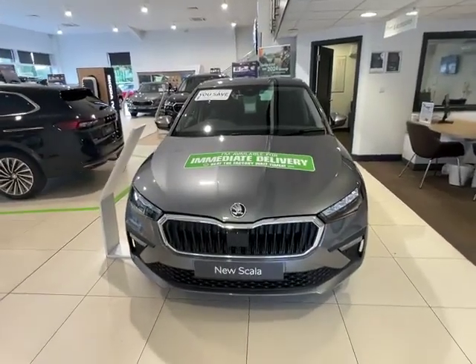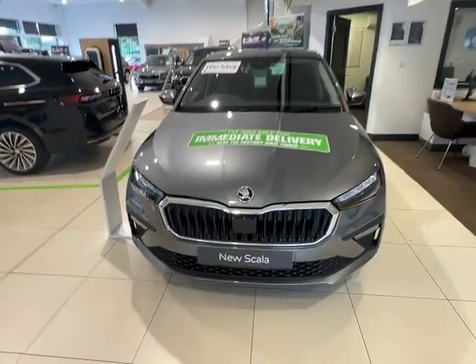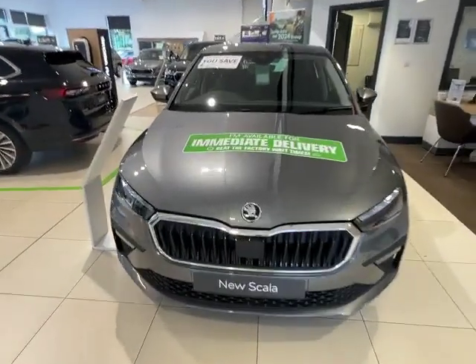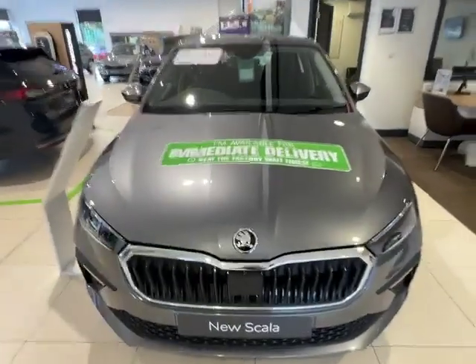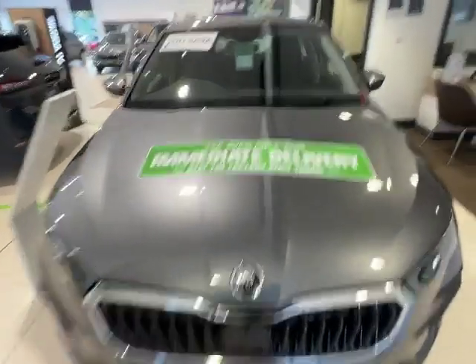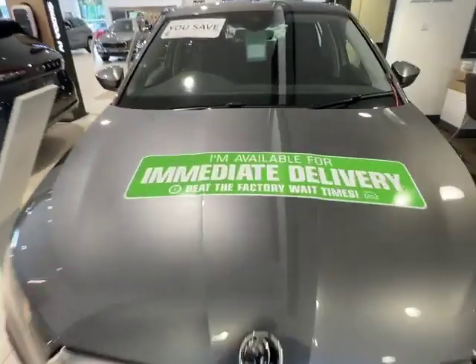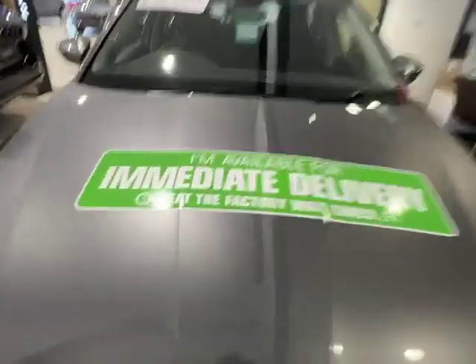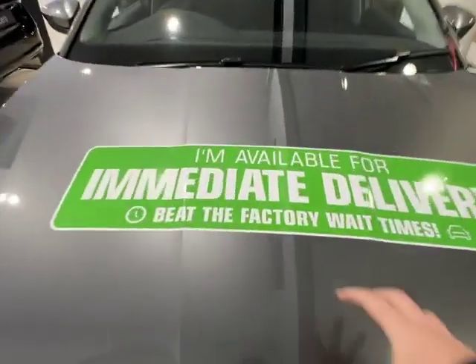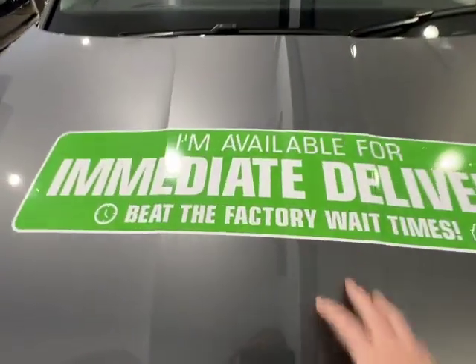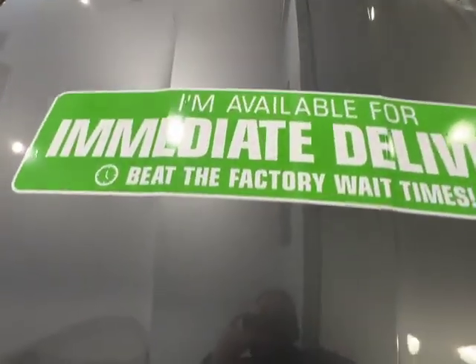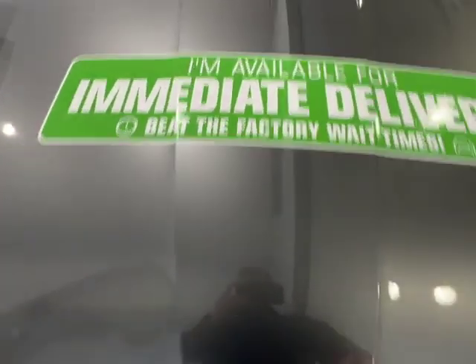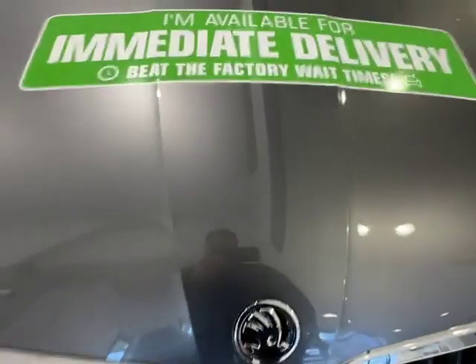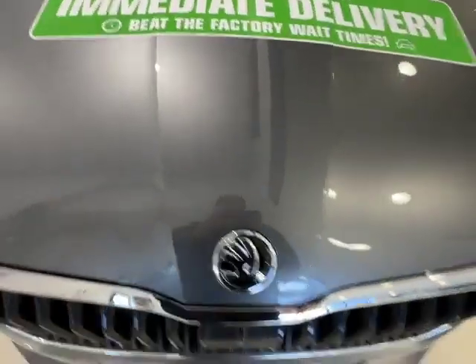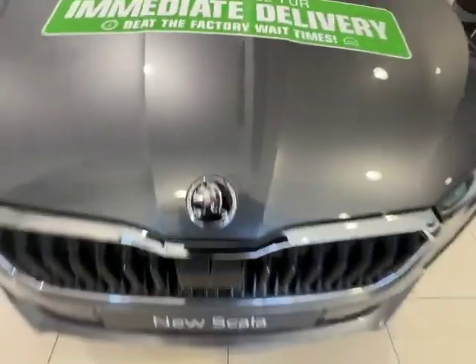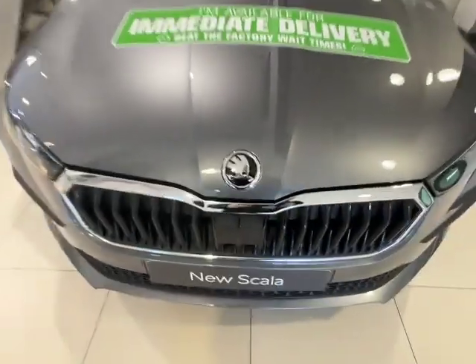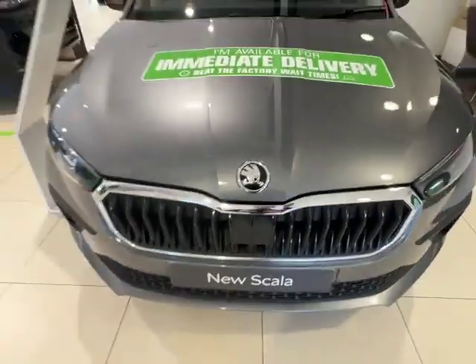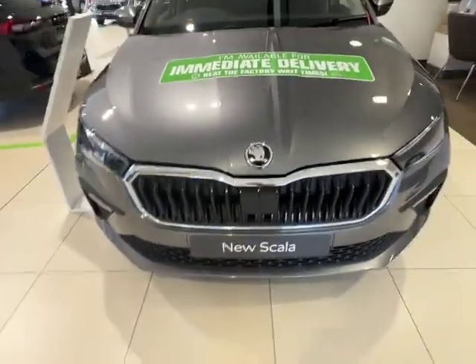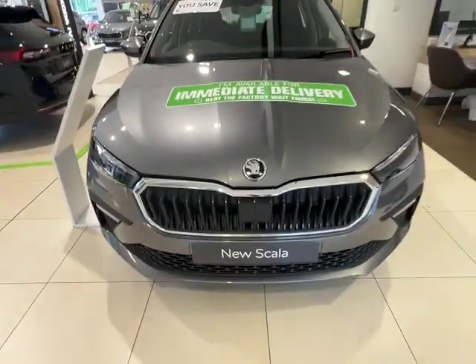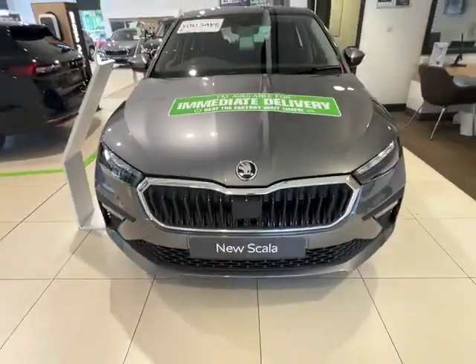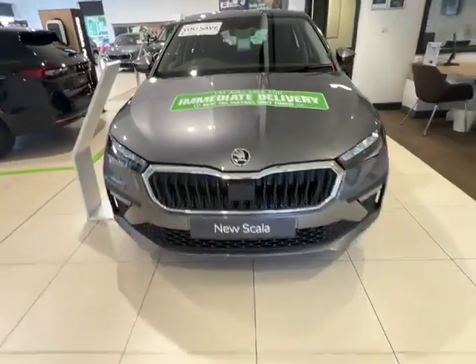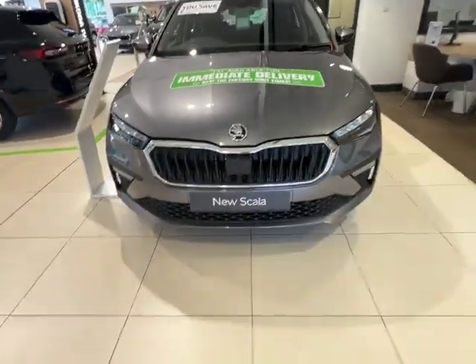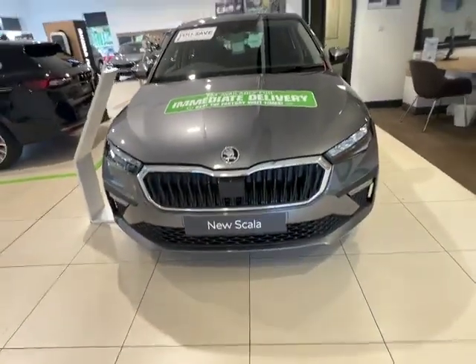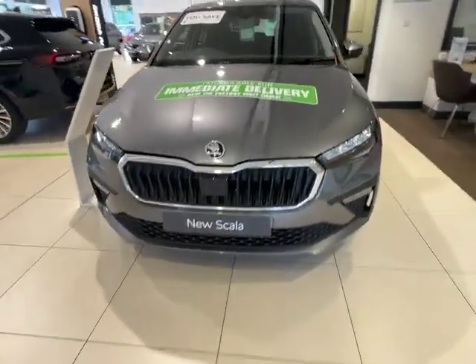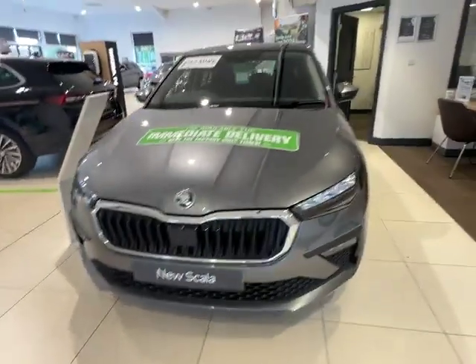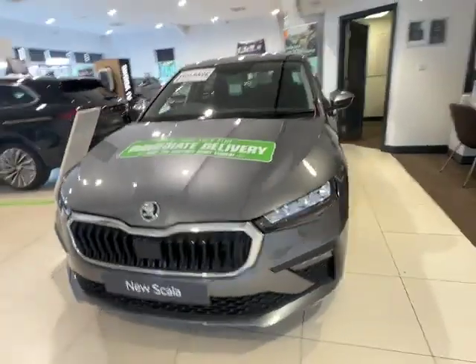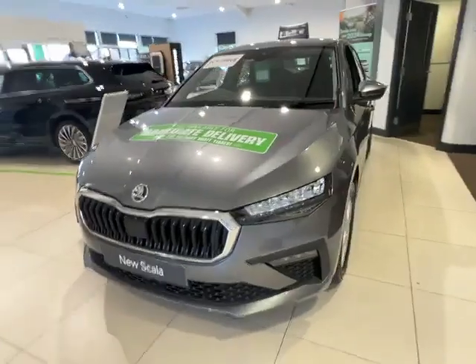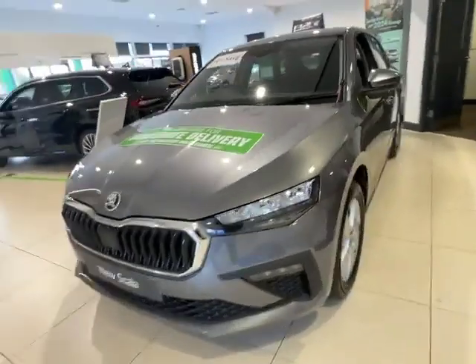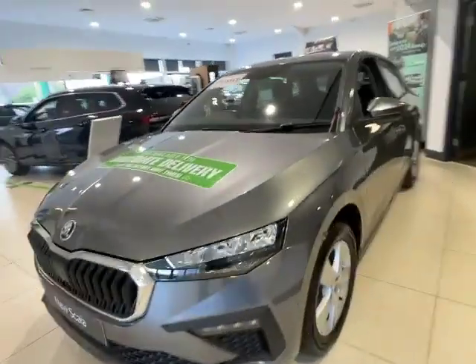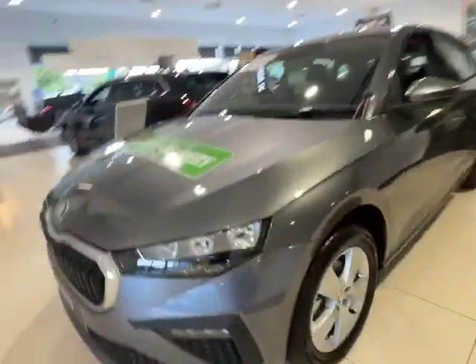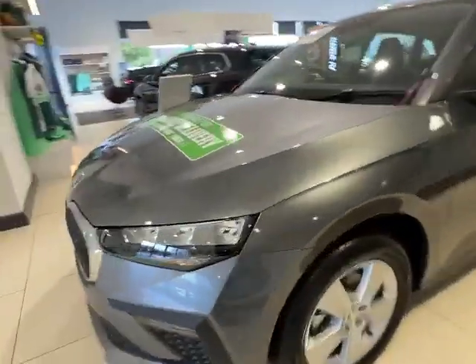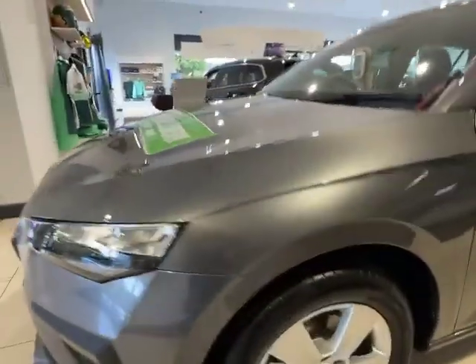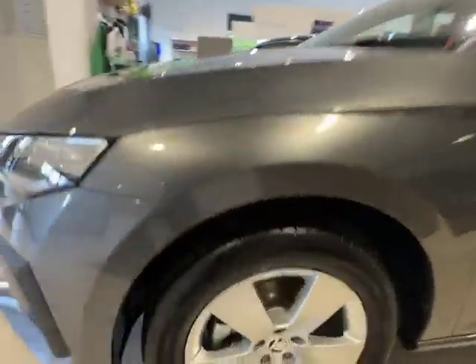As you can see from the front of the vehicle, you've got your graphite grey paintwork with your classic Skoda badging and your contrast black and chrome grille. As we come round to the side of the vehicle, we've got these beautiful alloy wheels.